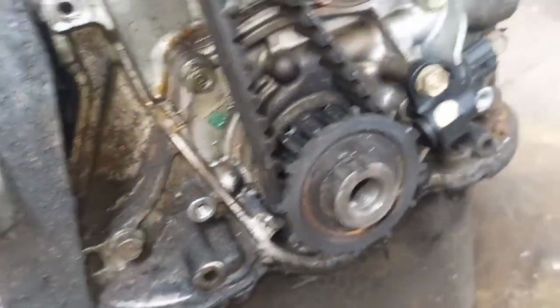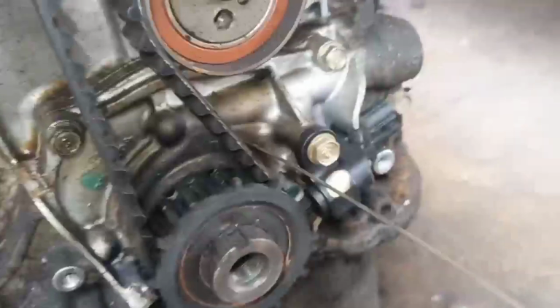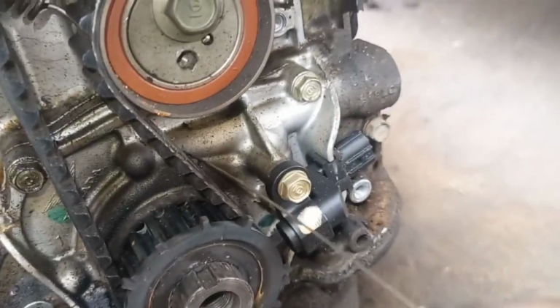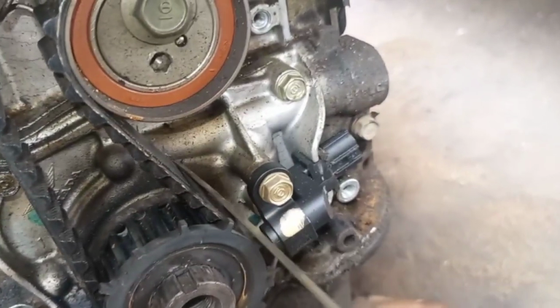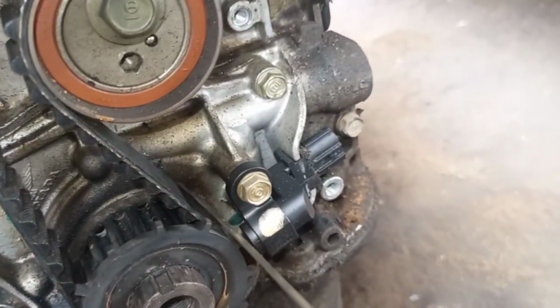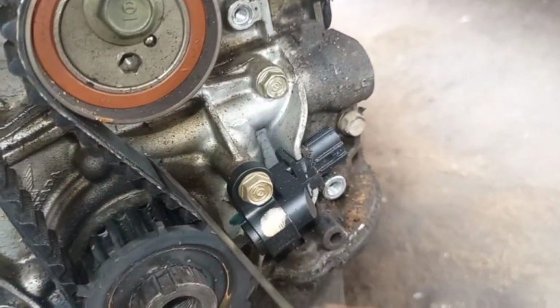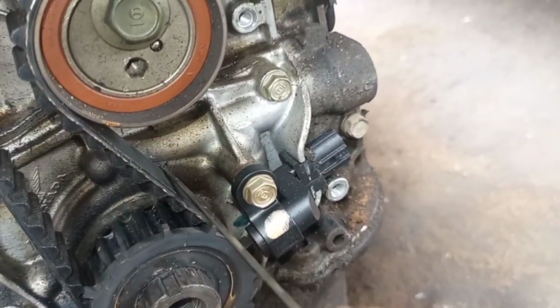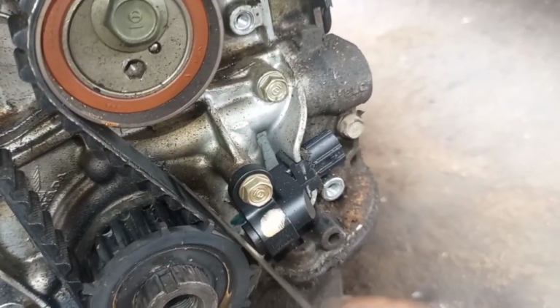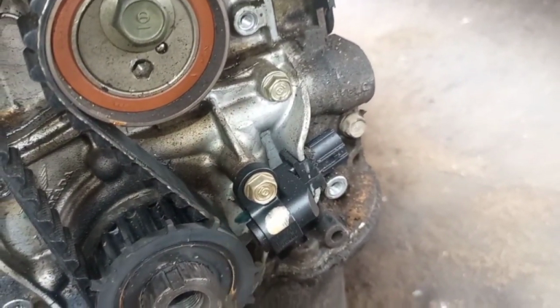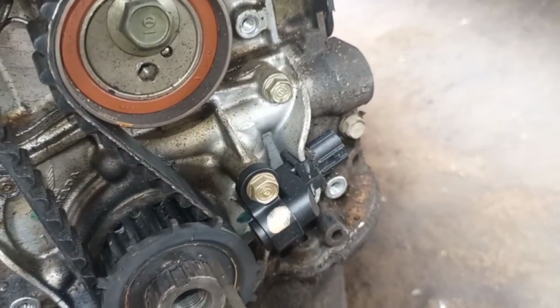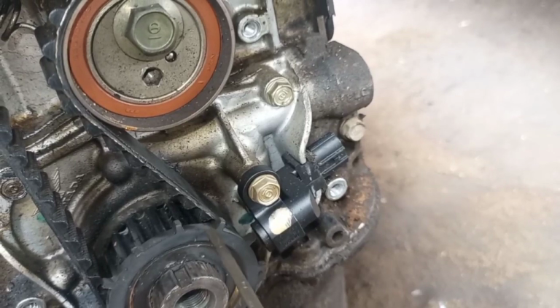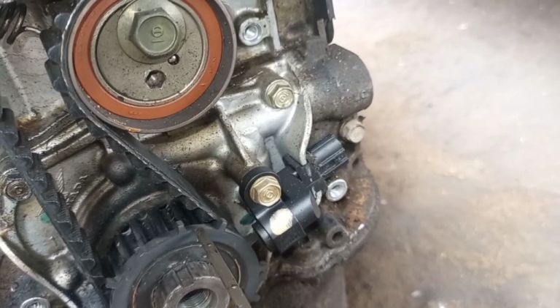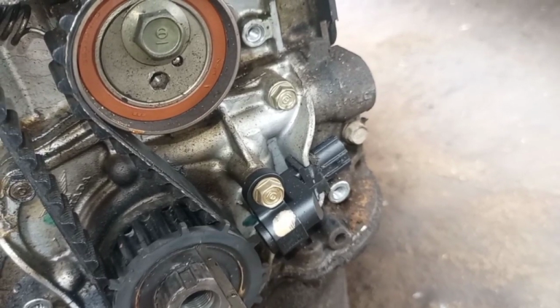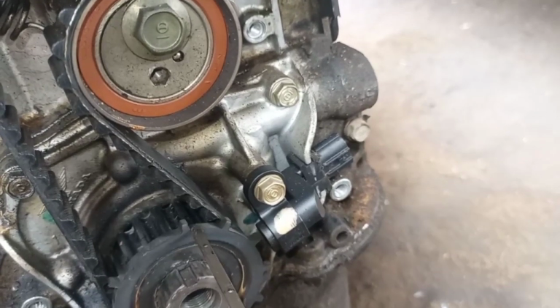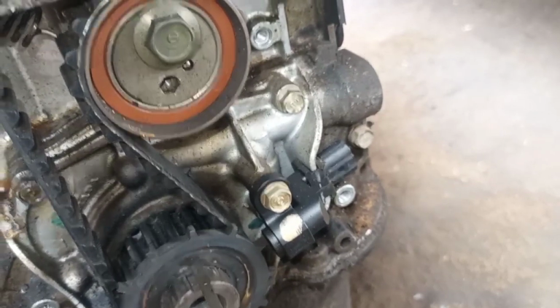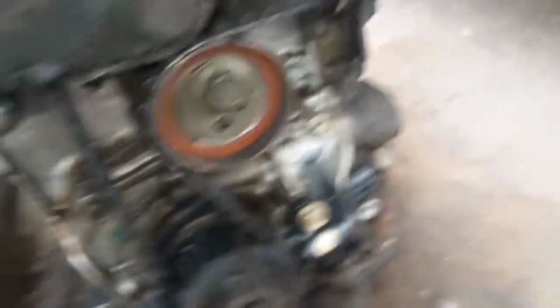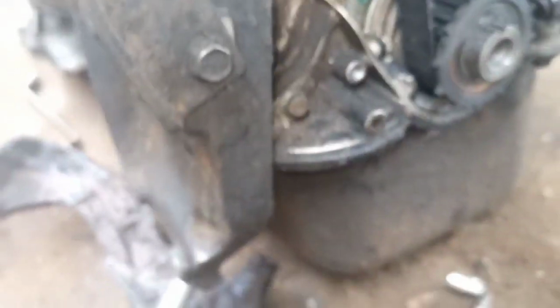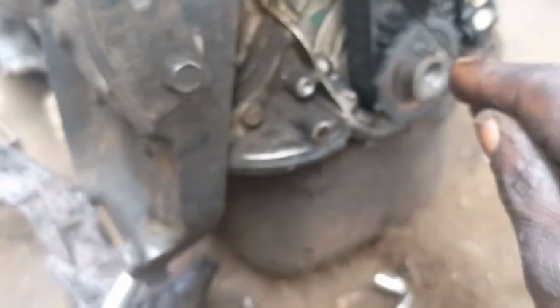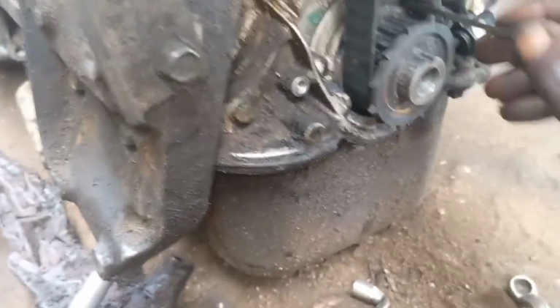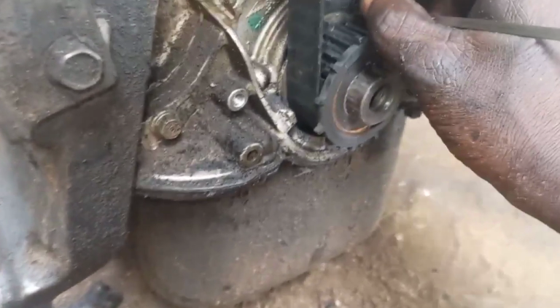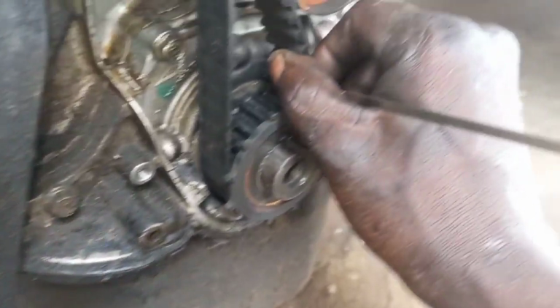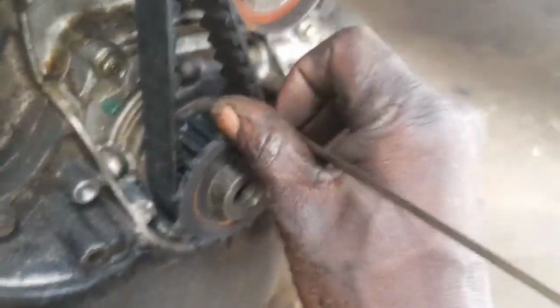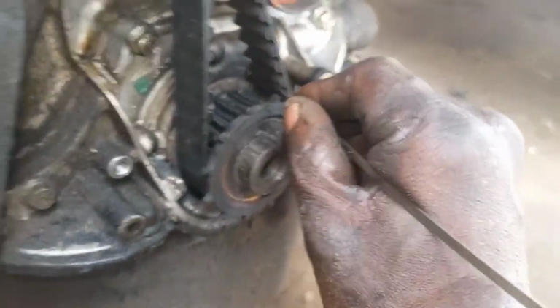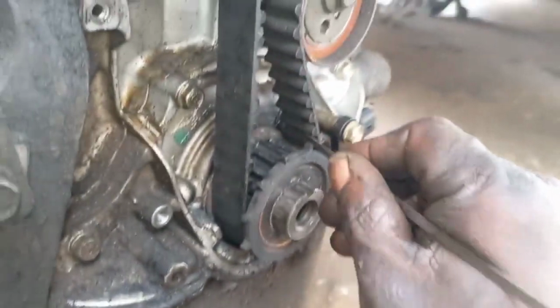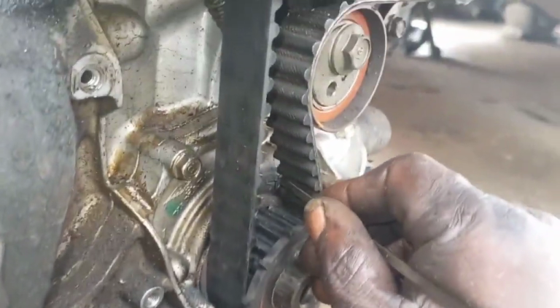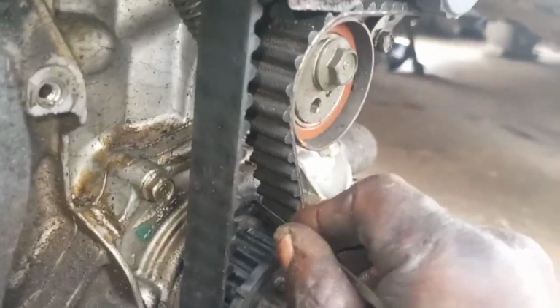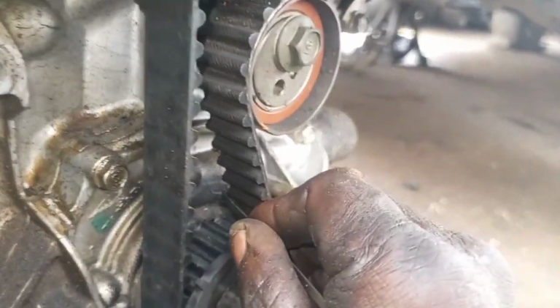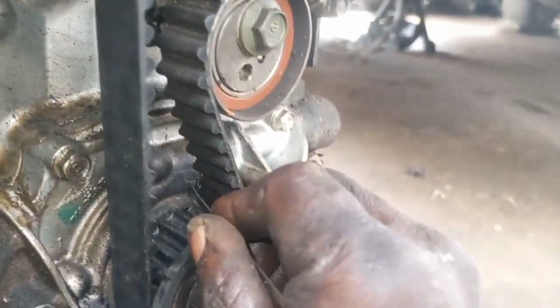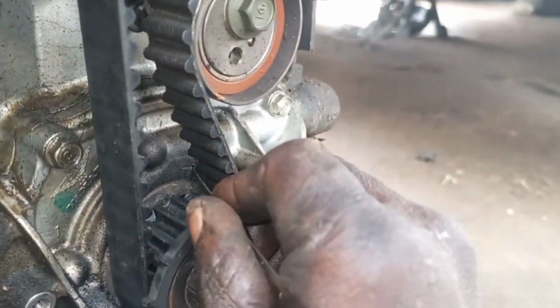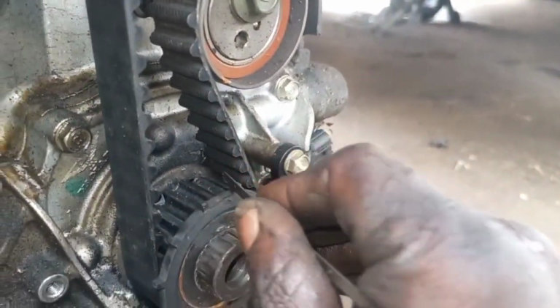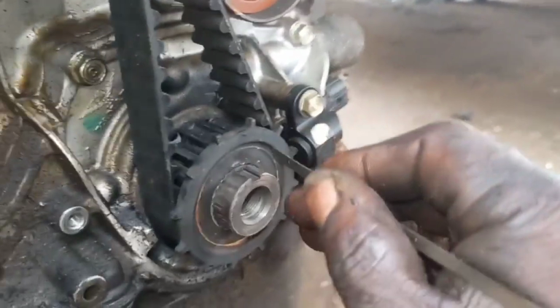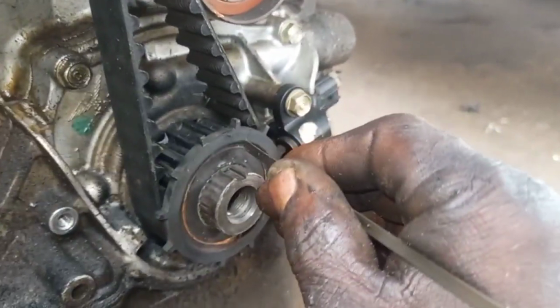You can see the mark at the back corresponding with the mark outside here at the front. On the camshaft you can see the mark is under this belt here — the mark is corresponding with this mark.